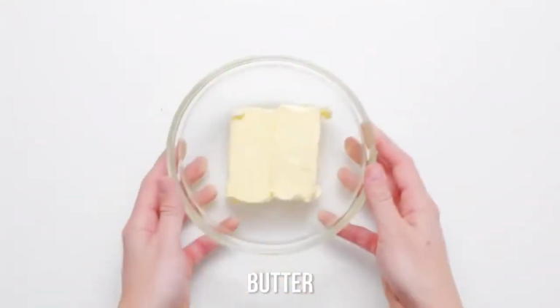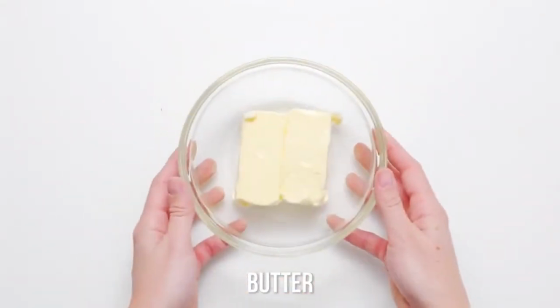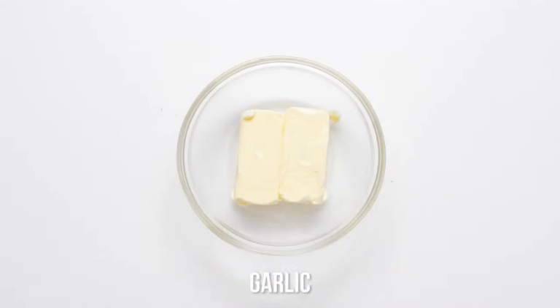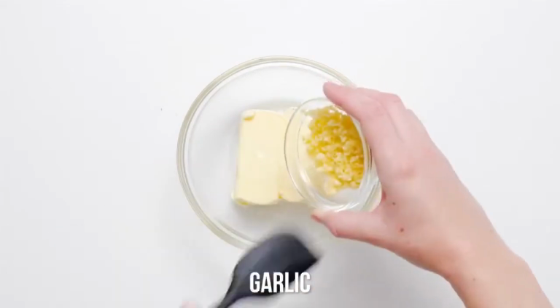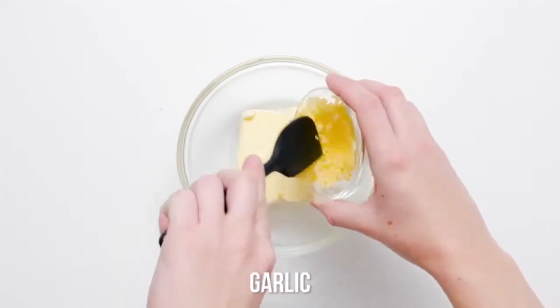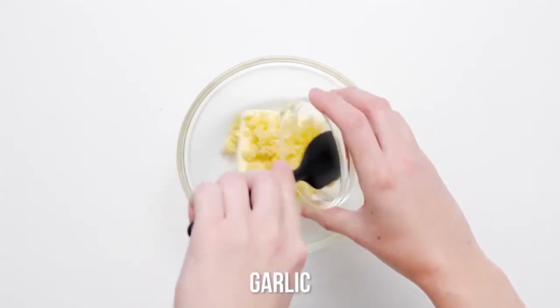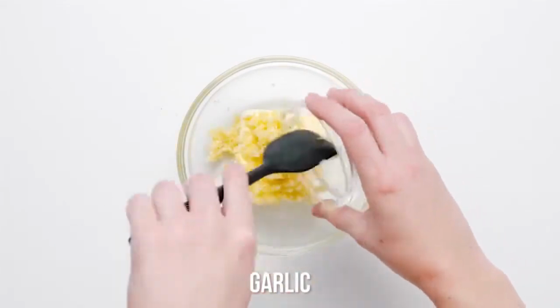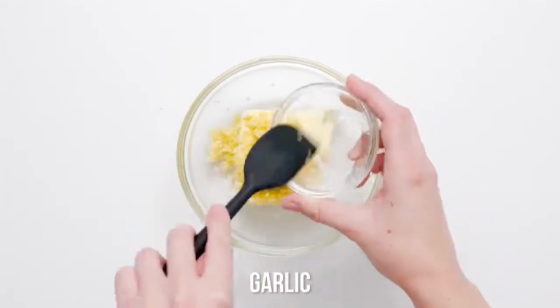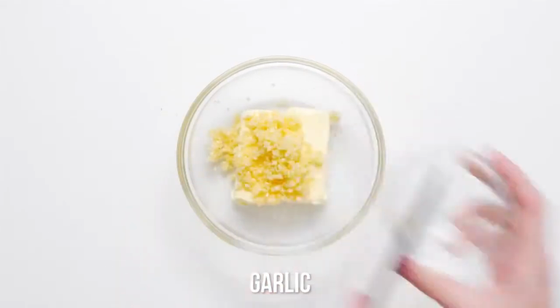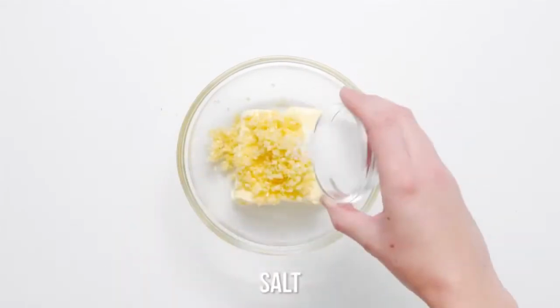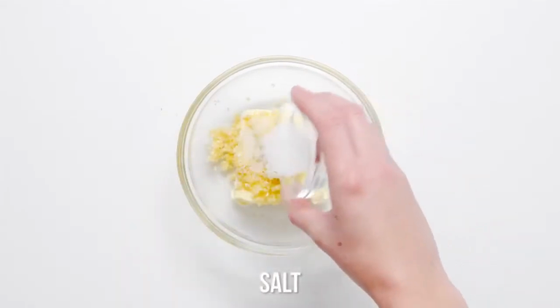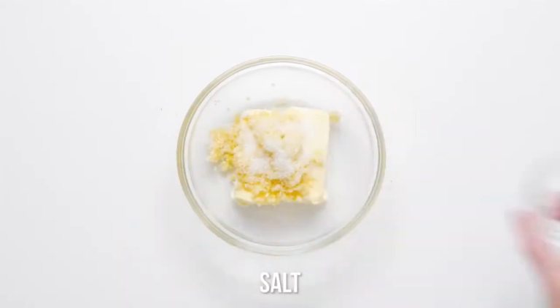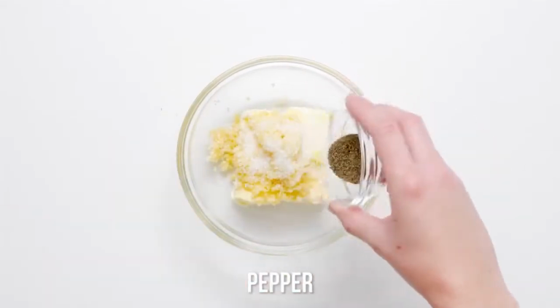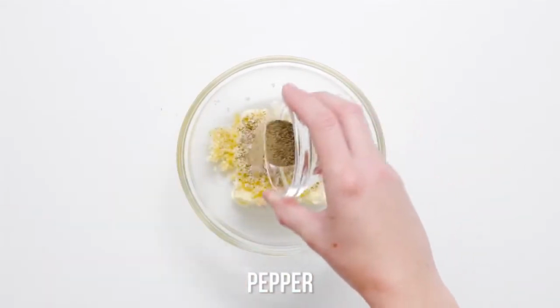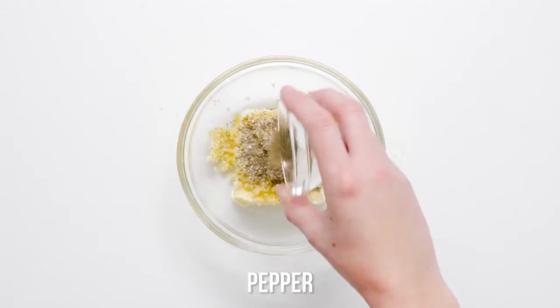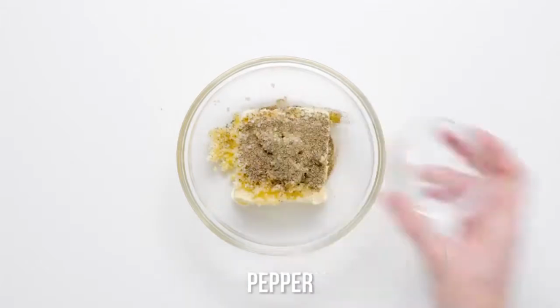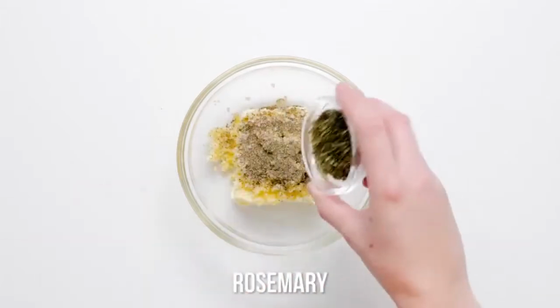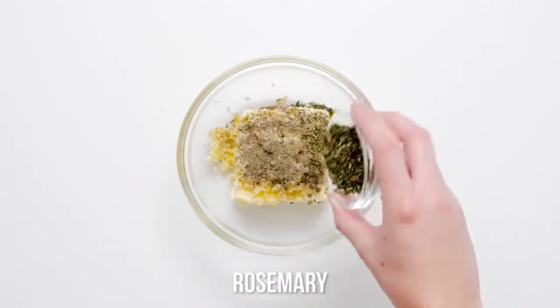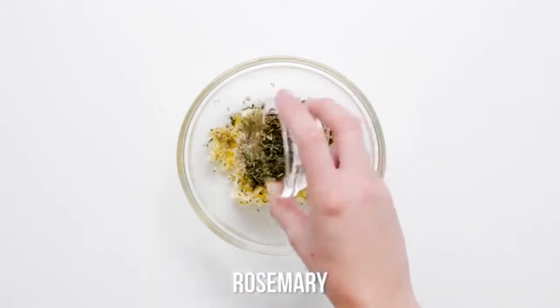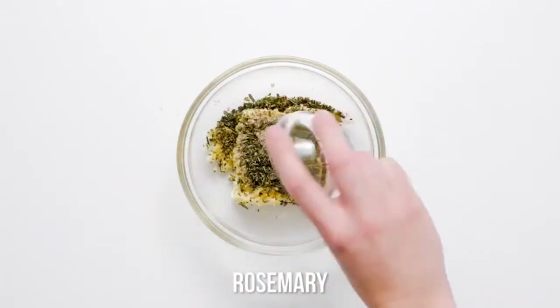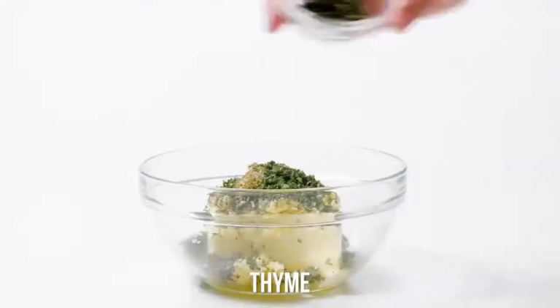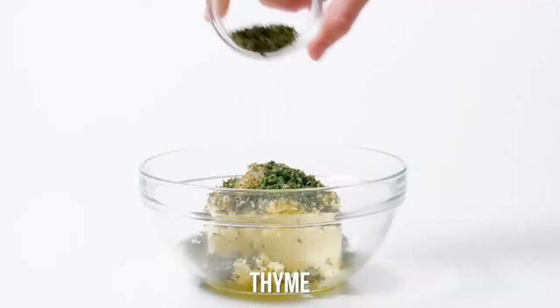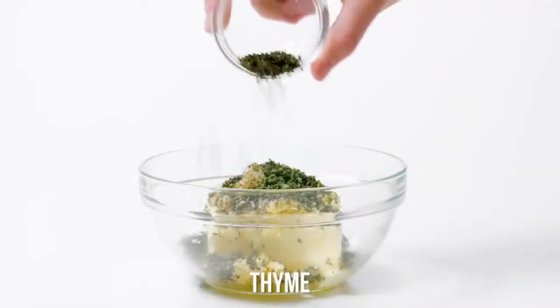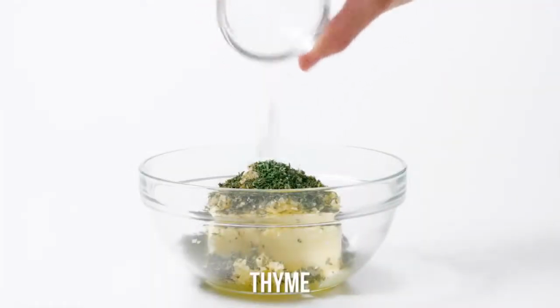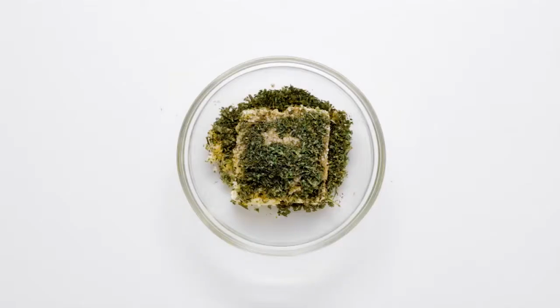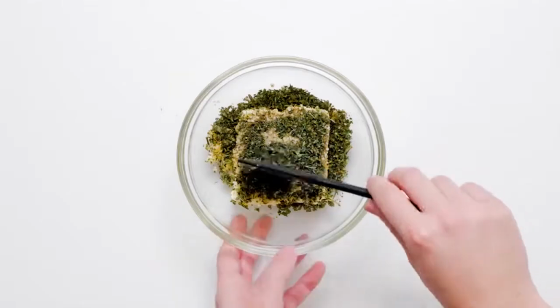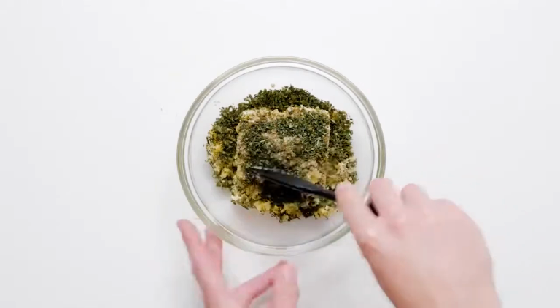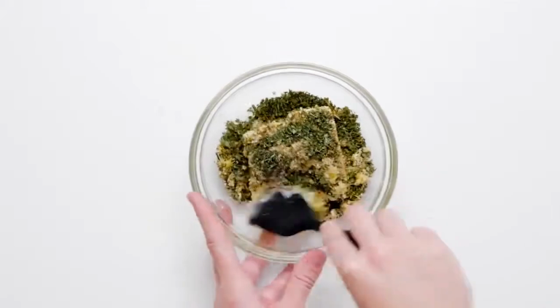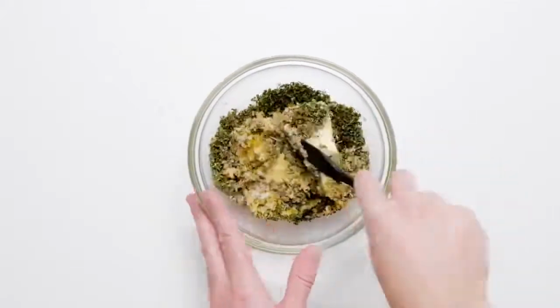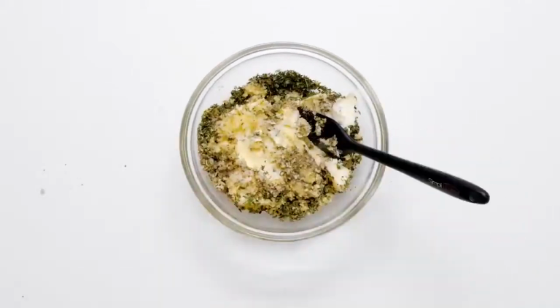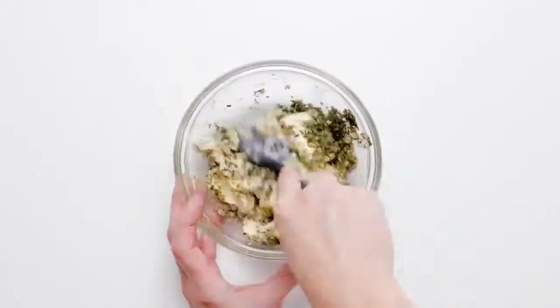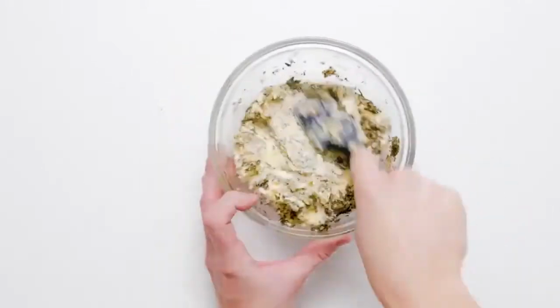So what you're going to do is grab one stick of butter, some garlic, a few turns of salt, a dash of pepper, and some rosemary. You're going to mix that all together real well with a spoon or spatula.